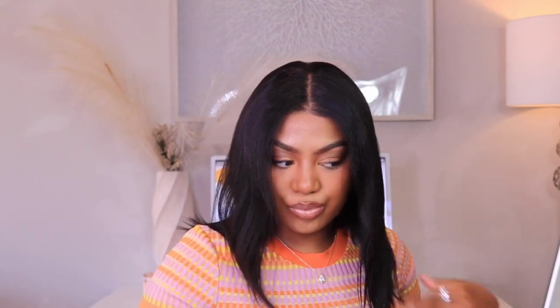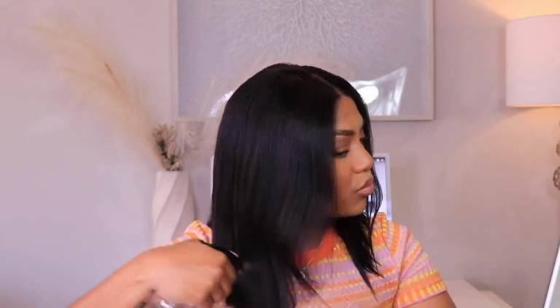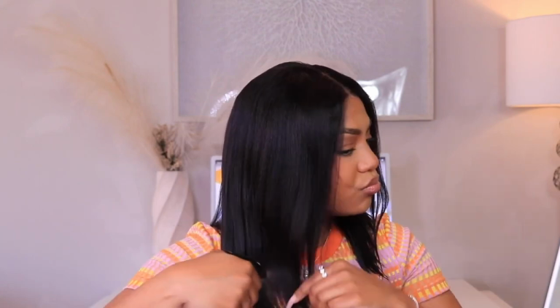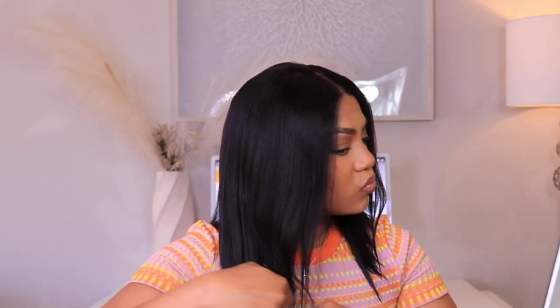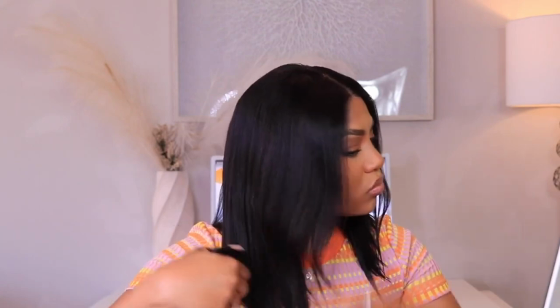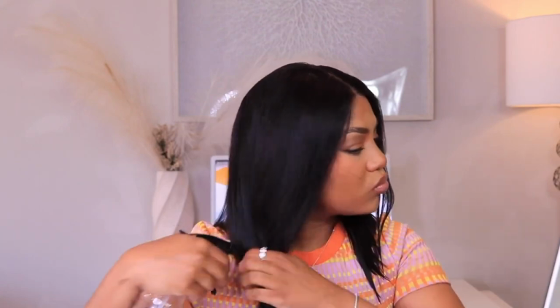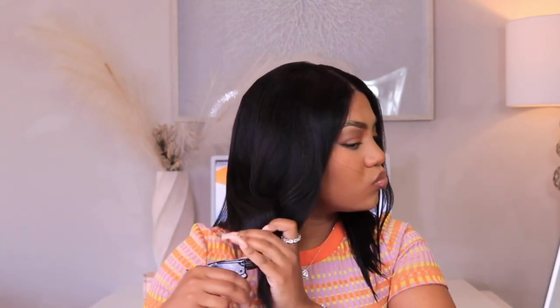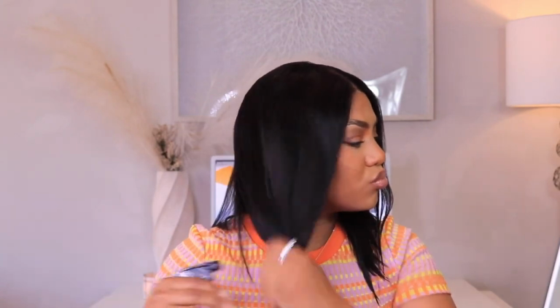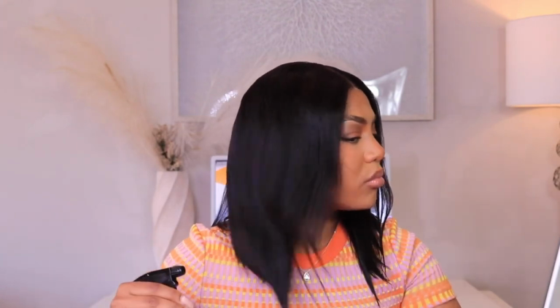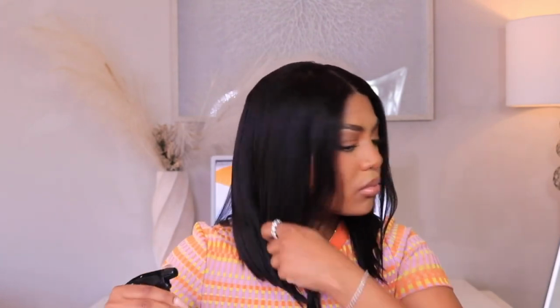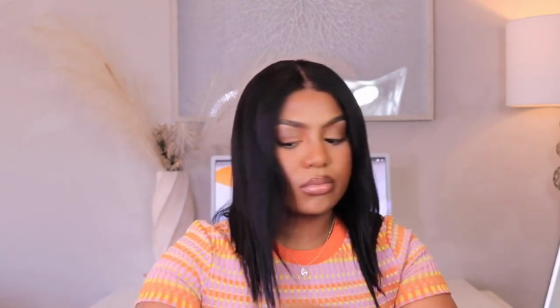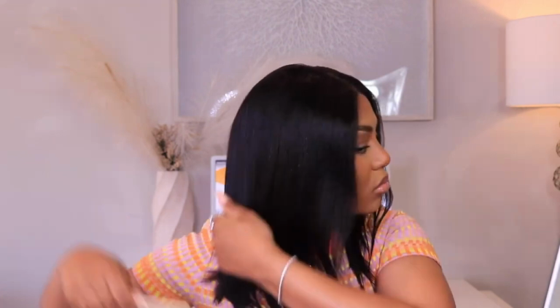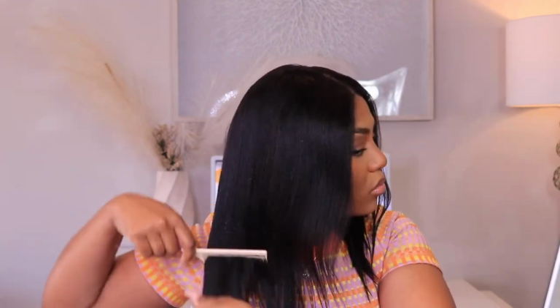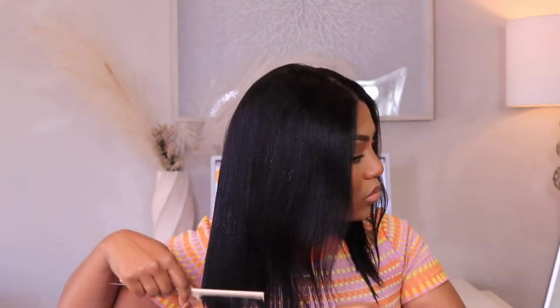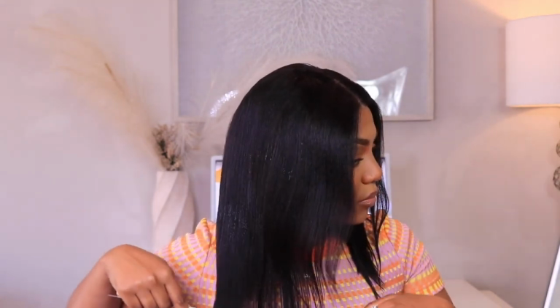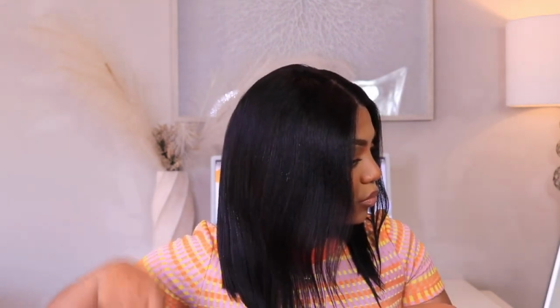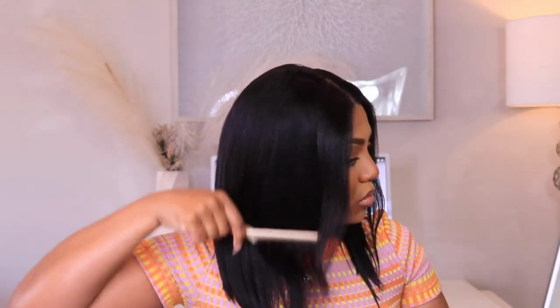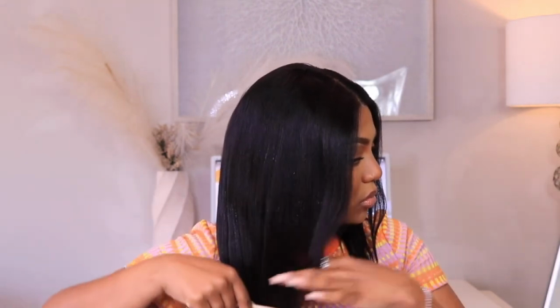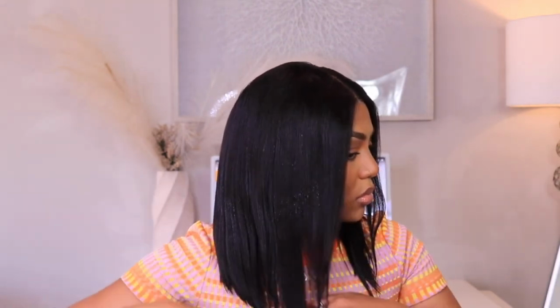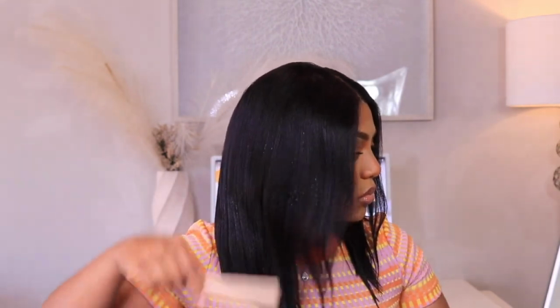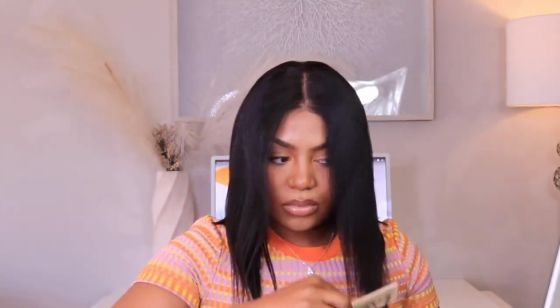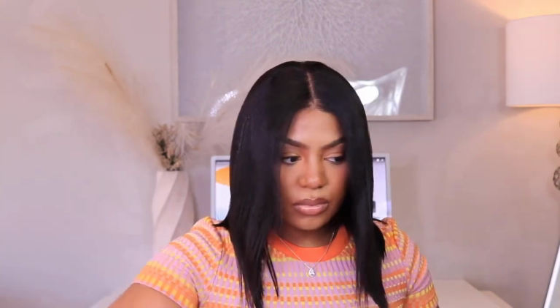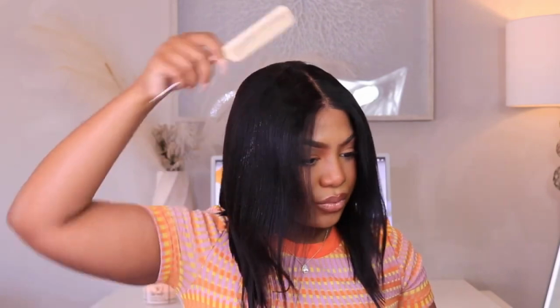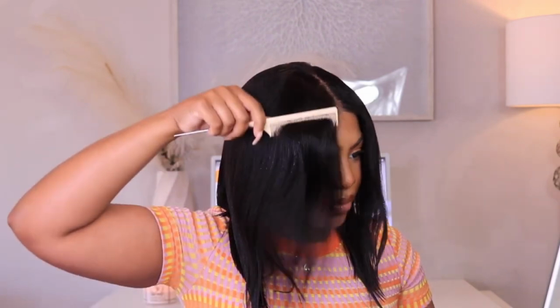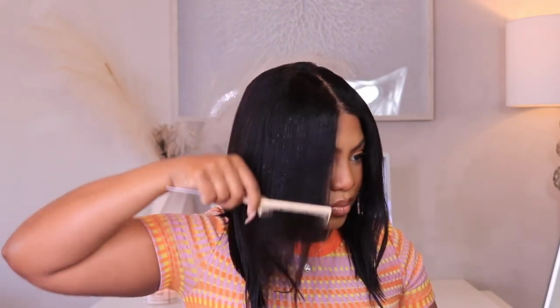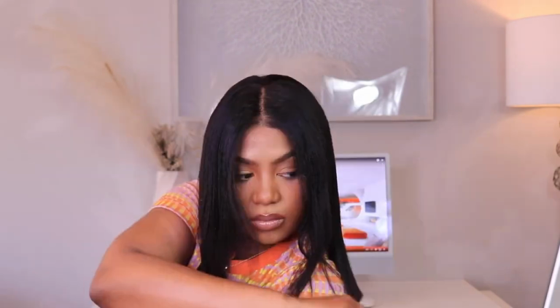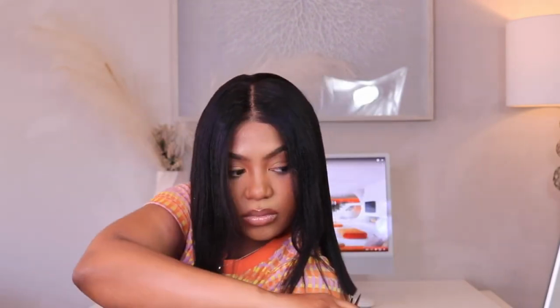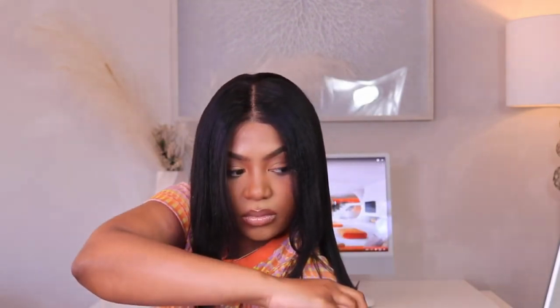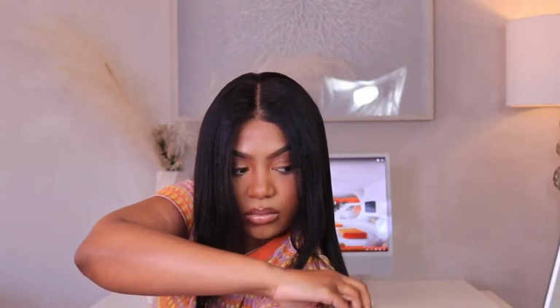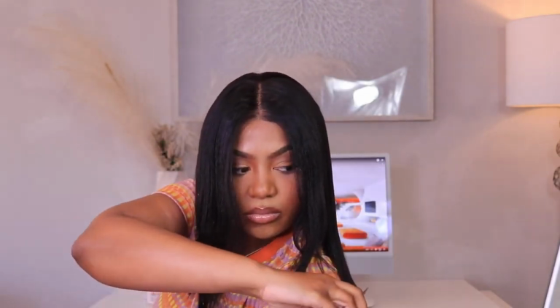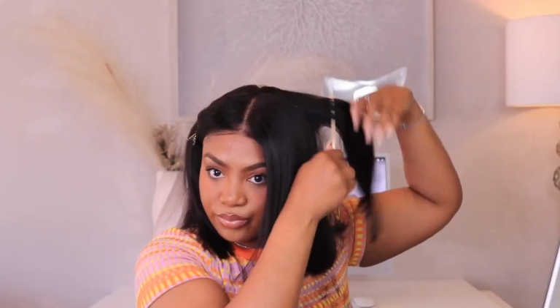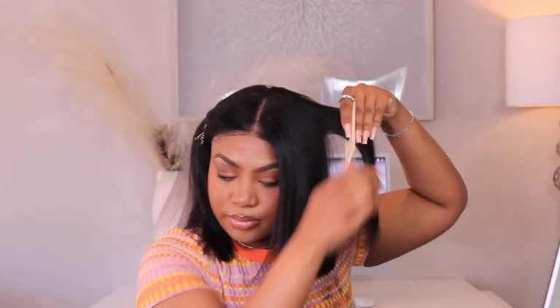I knew for a fact I wanted to trim this hair so it can be even all the way through, so I'm just going to take my shears and a little bit of water to make sure the hair is completely straight before I go in and shape it. I did have to do this off camera because I didn't want to butcher this wig, but I do touch up a little bit more on camera.